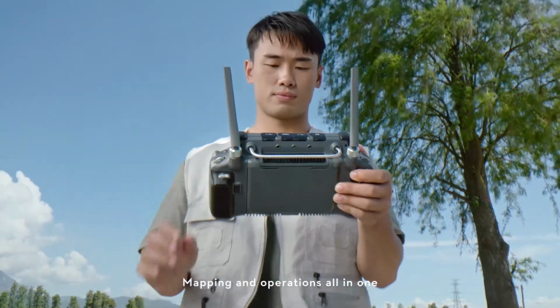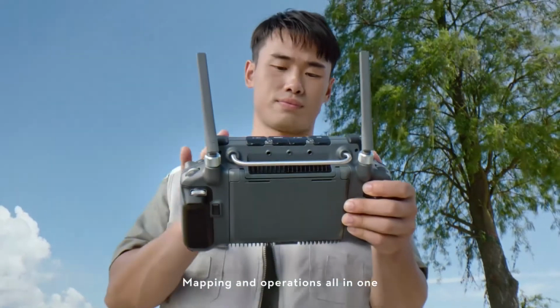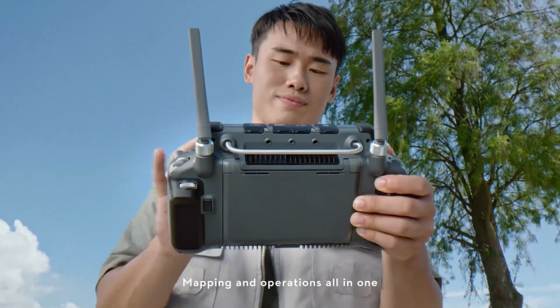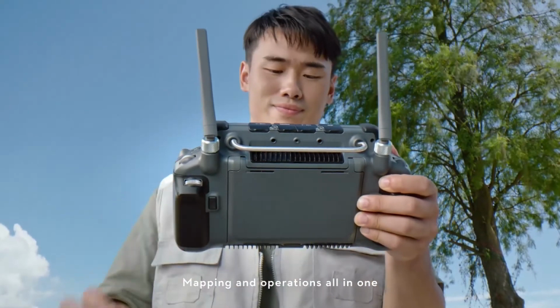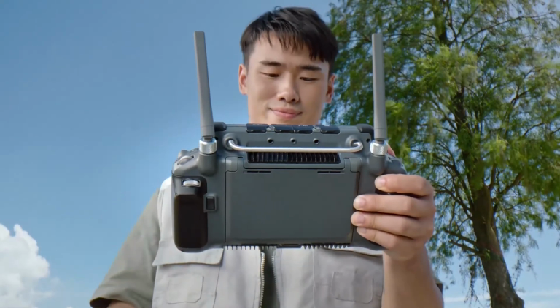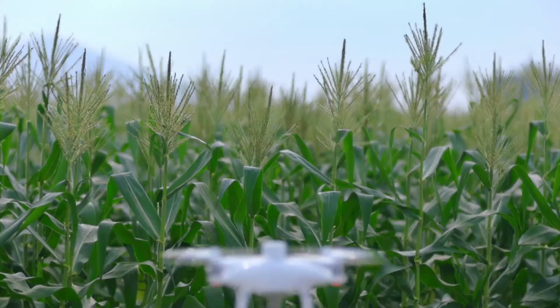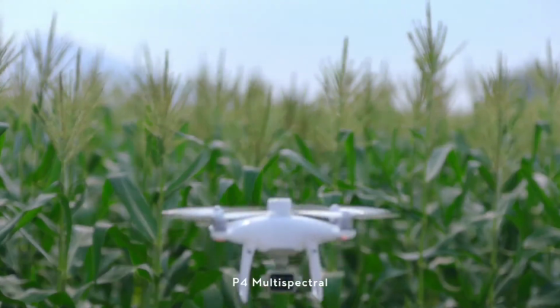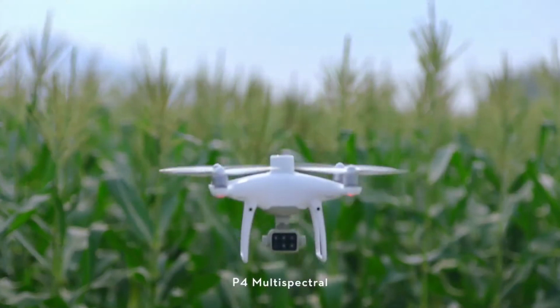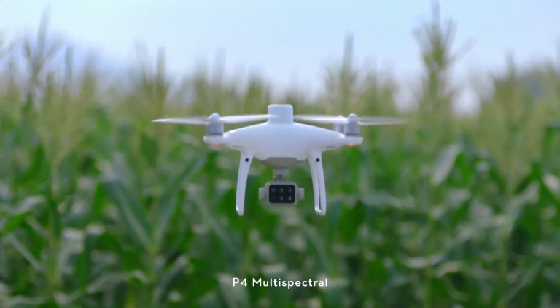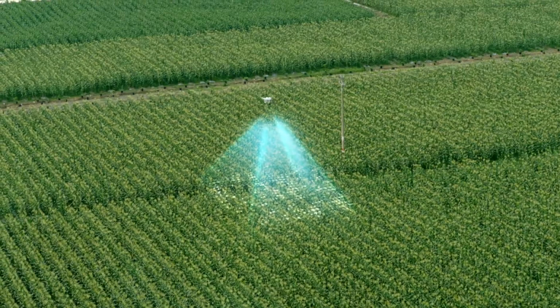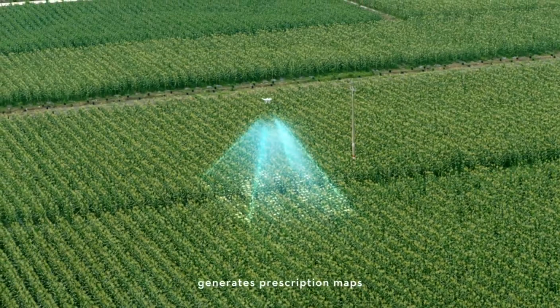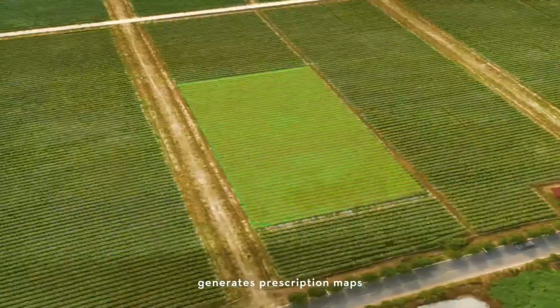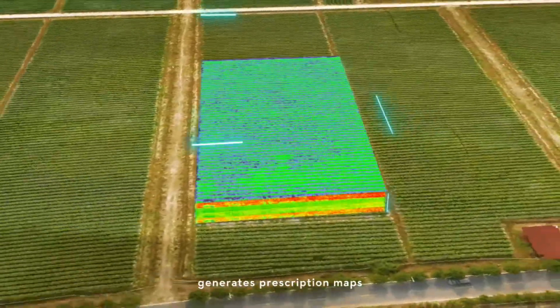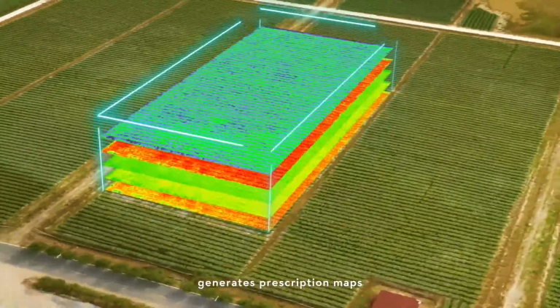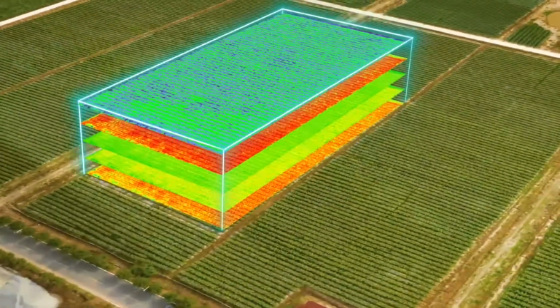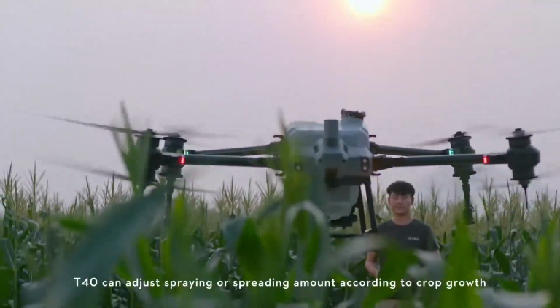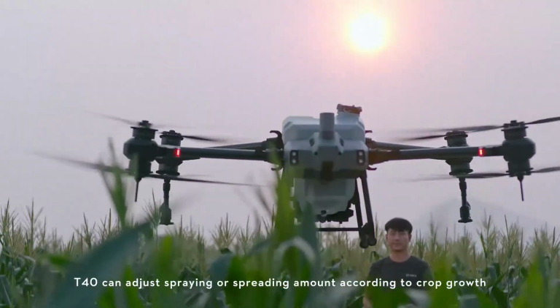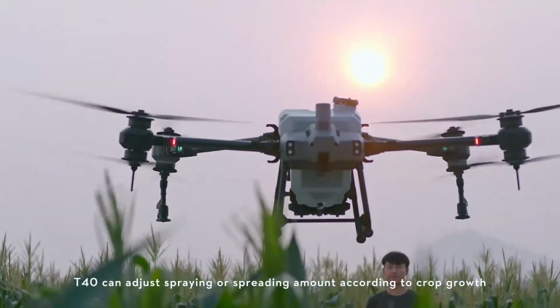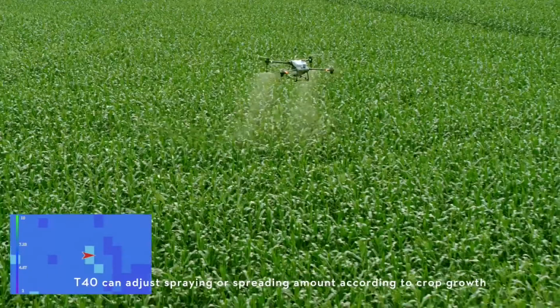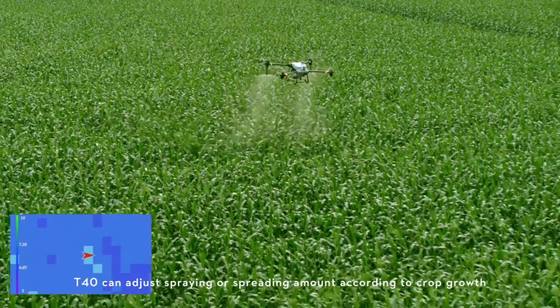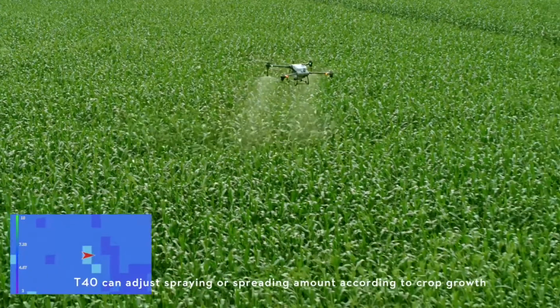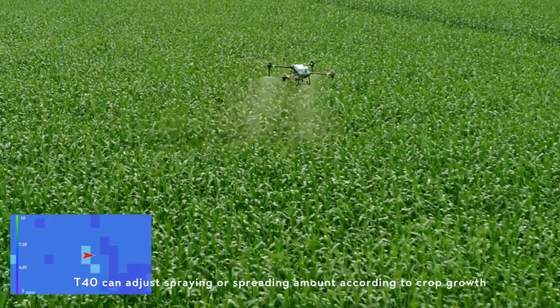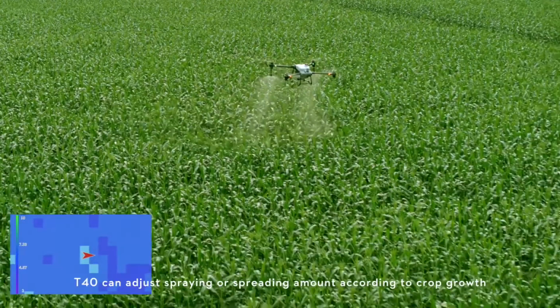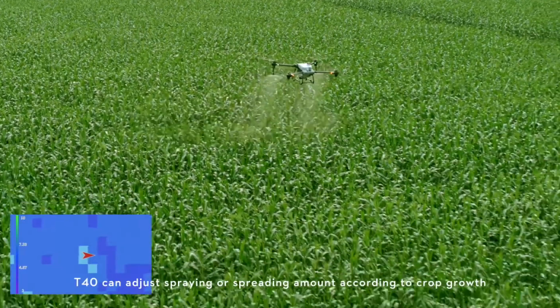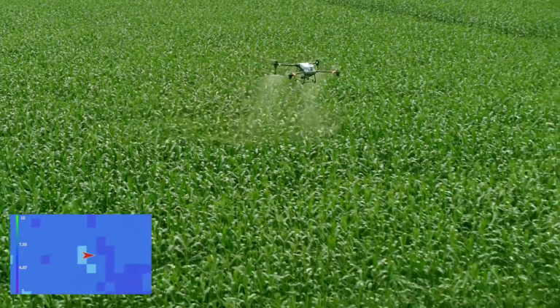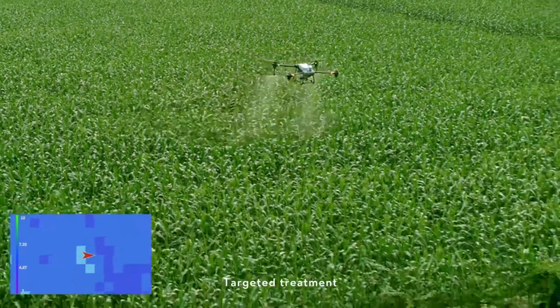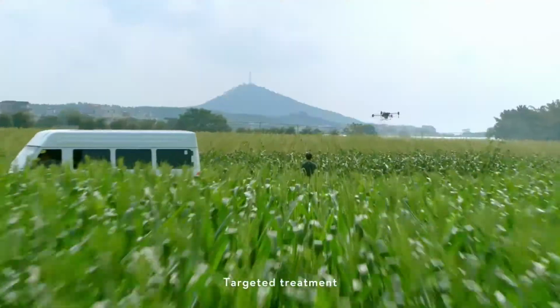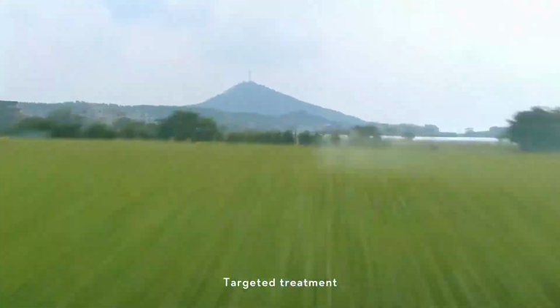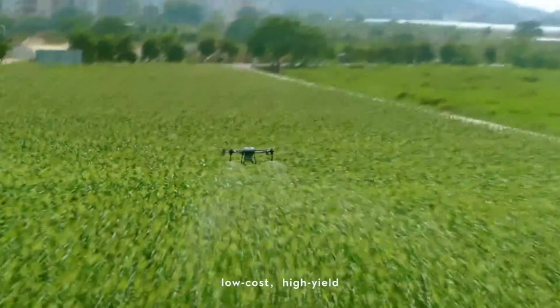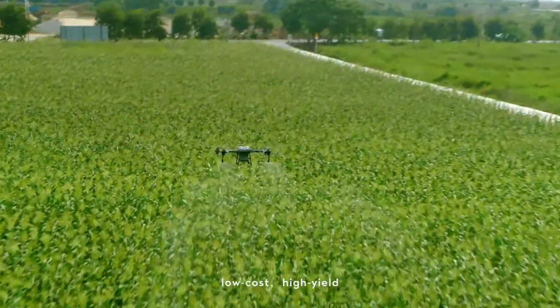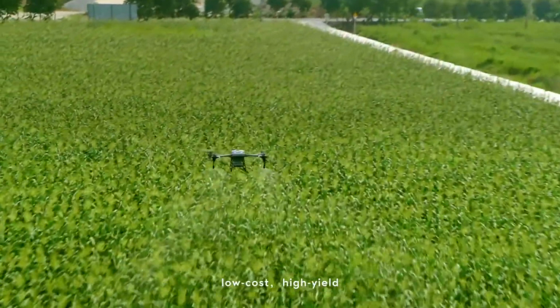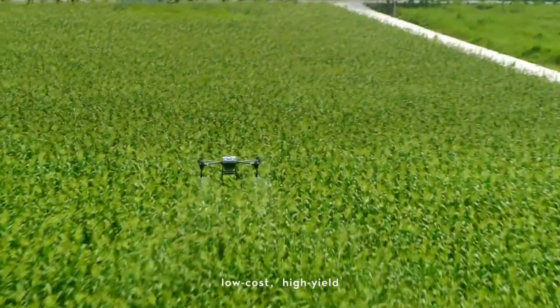Mapping and operations all in one. The P4 multispectral generates prescription maps, and the T40 can adjust spraying or spreading amount according to crop growth — targeted treatment, low cost, high yield.